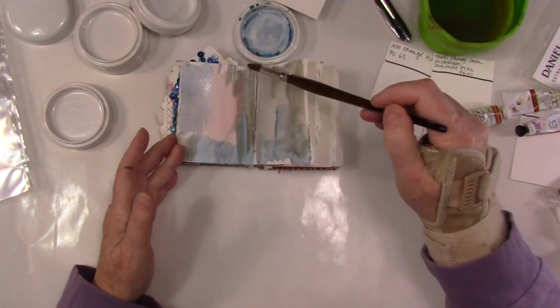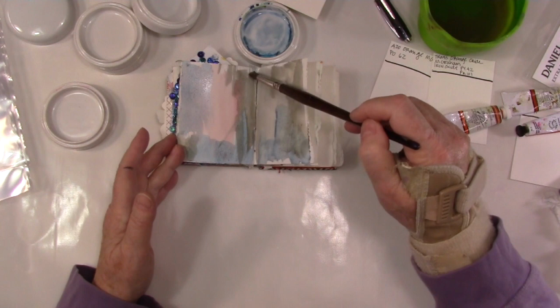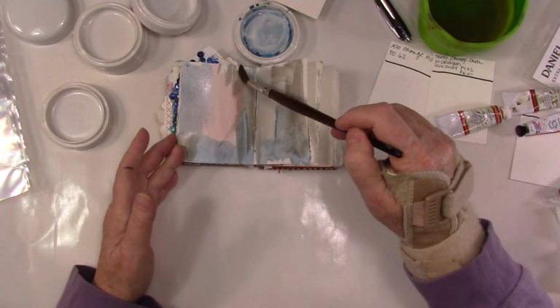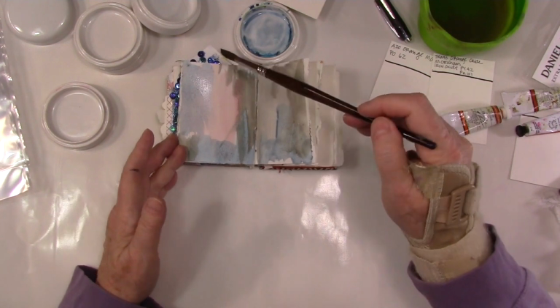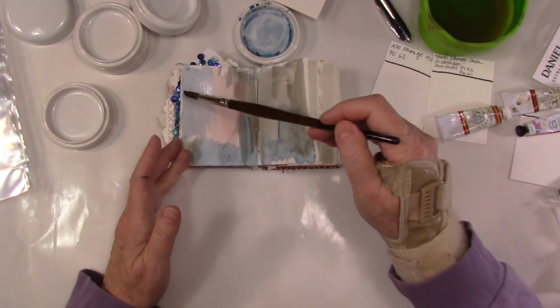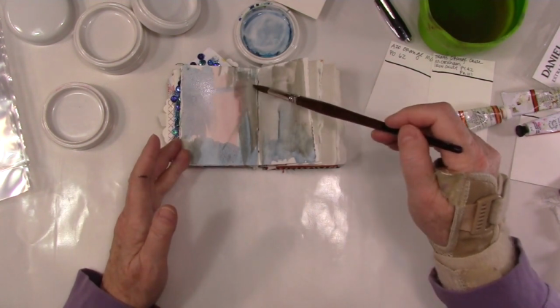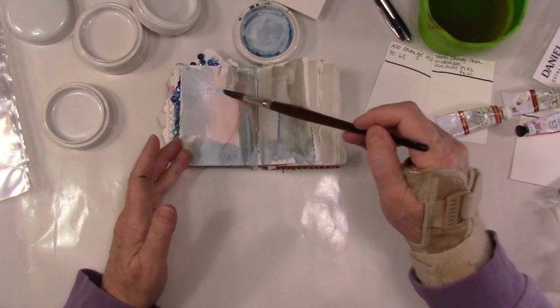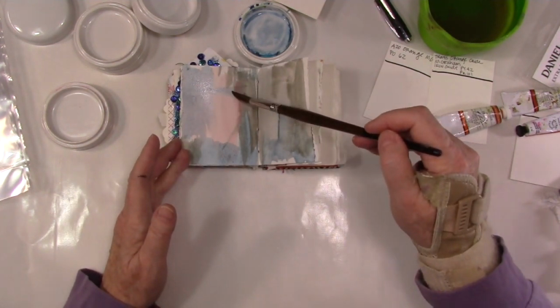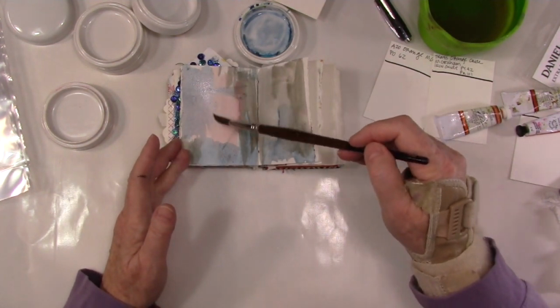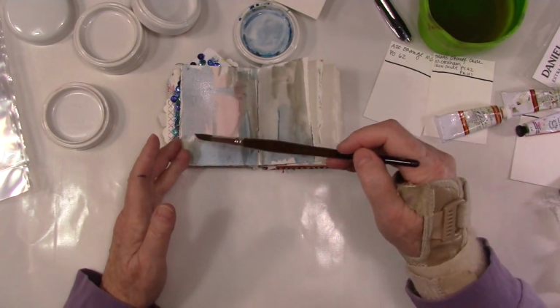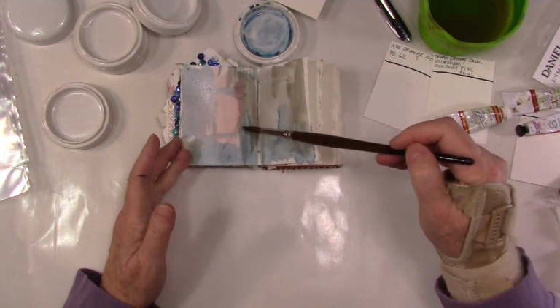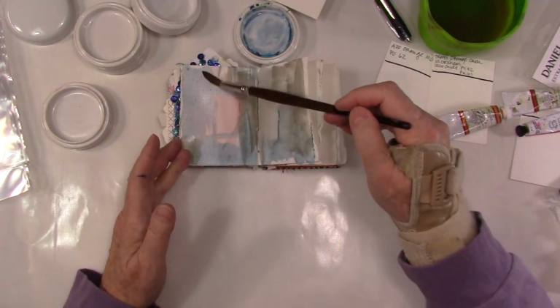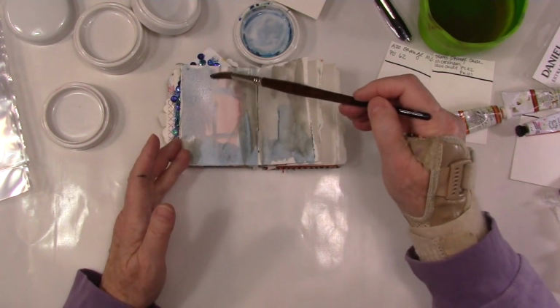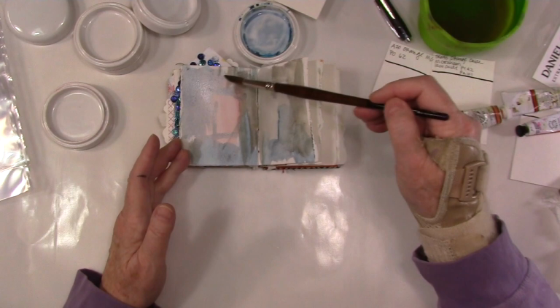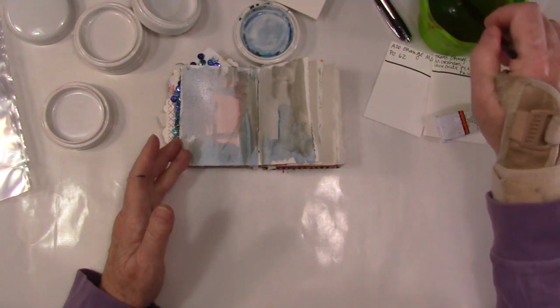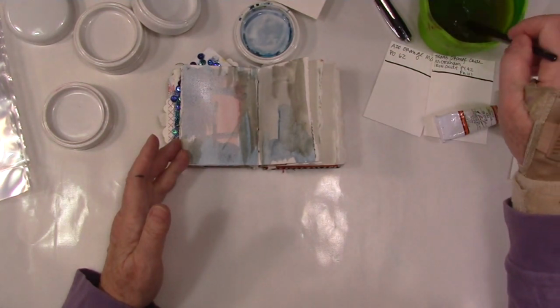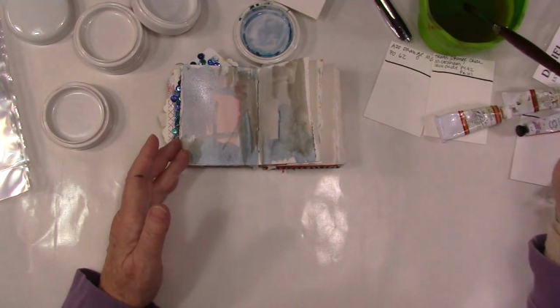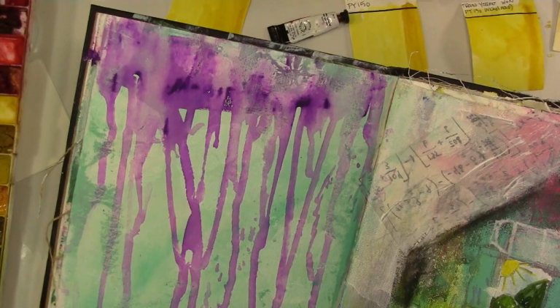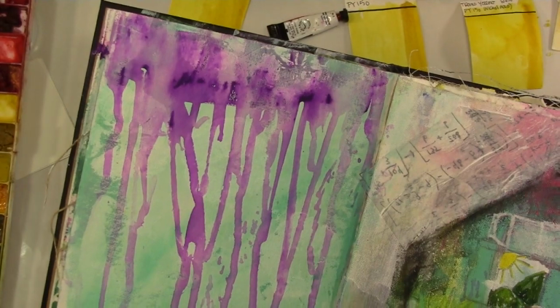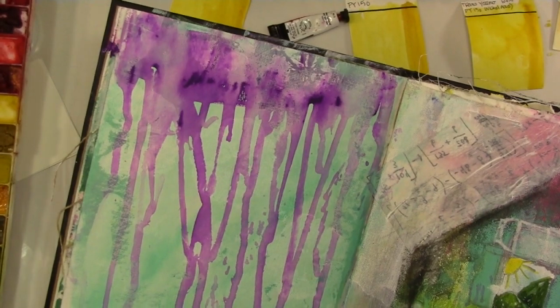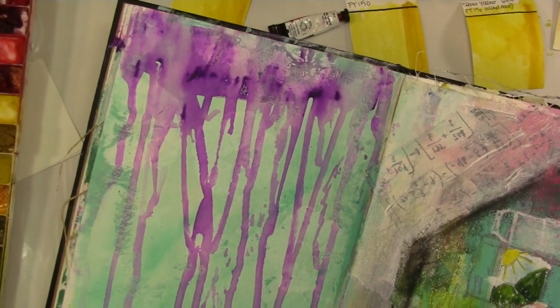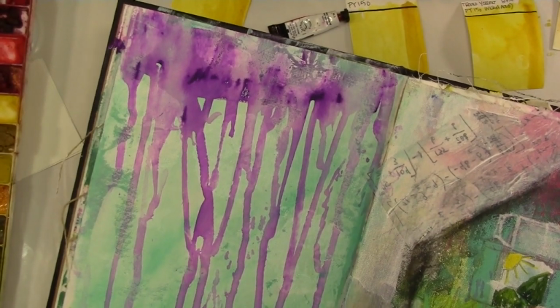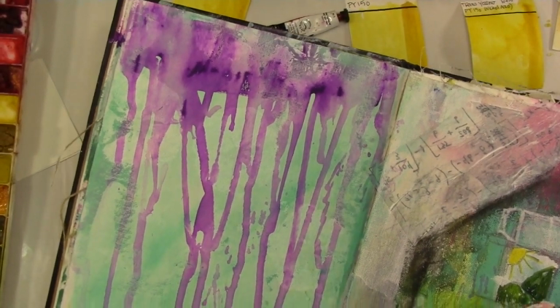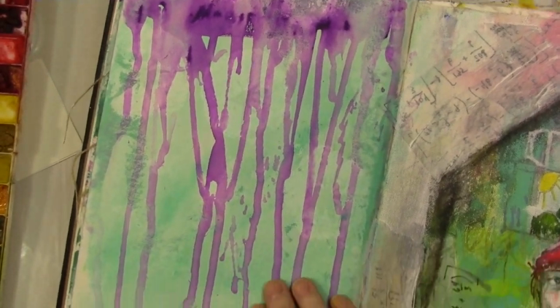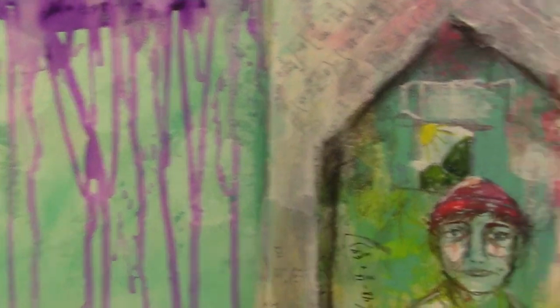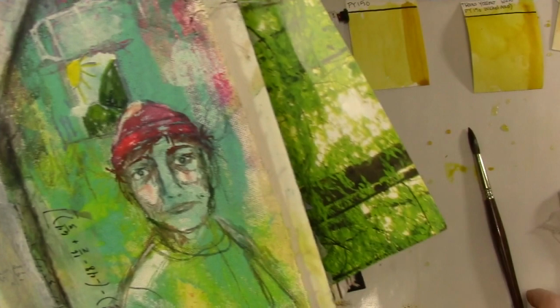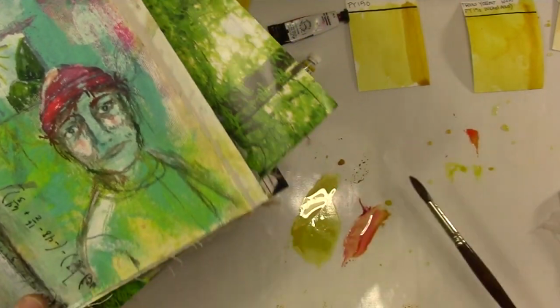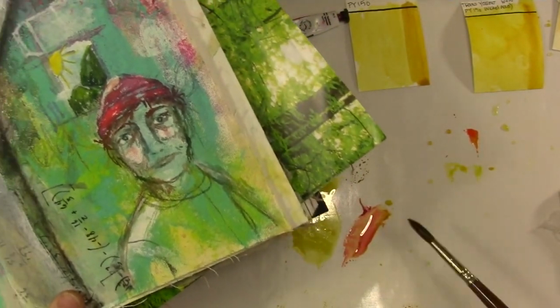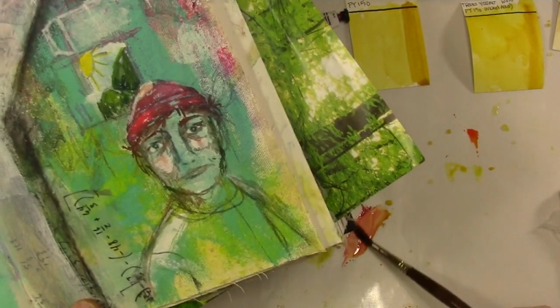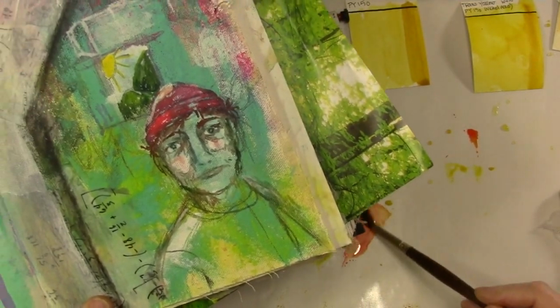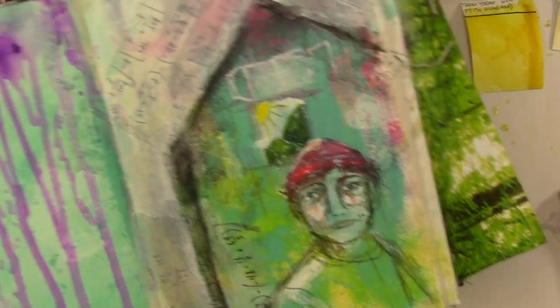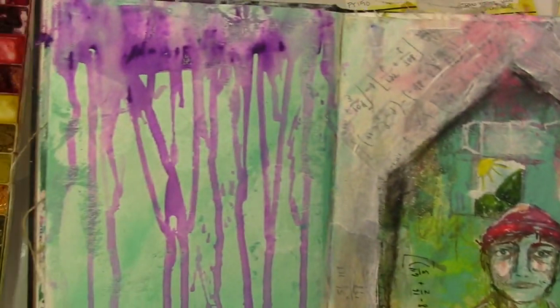Generally speaking, if you mix opposite colors — complementary colors — you will get grays. Here's the big Dina Wakley journal.